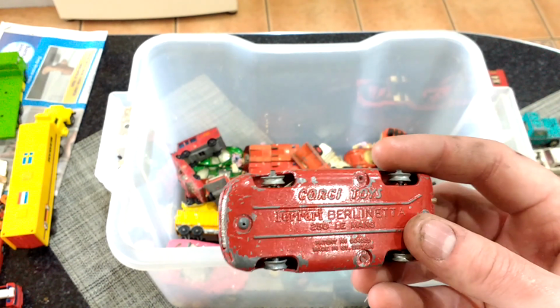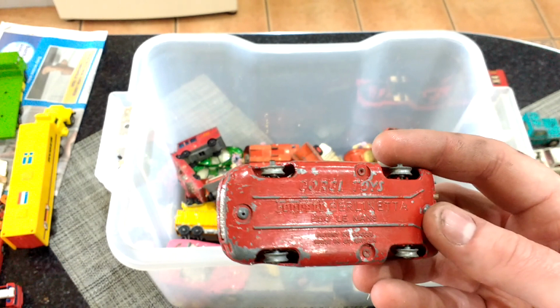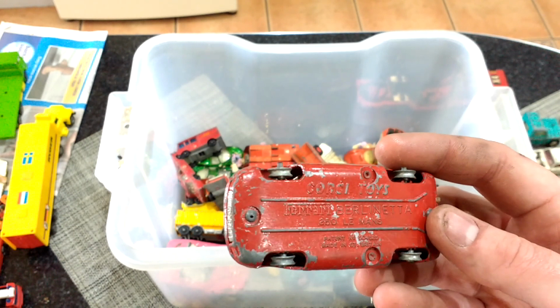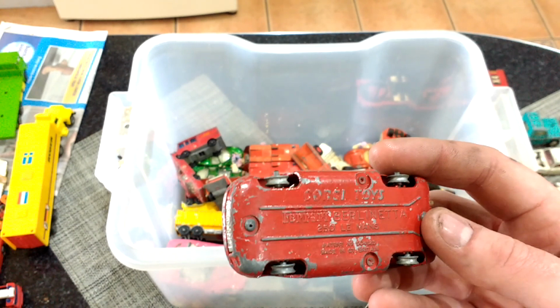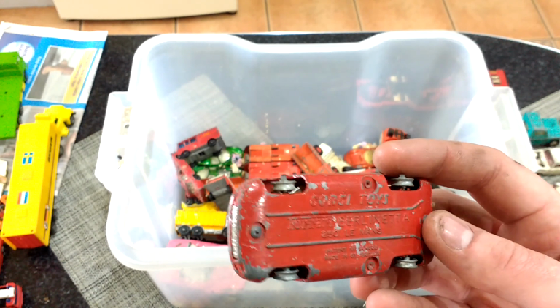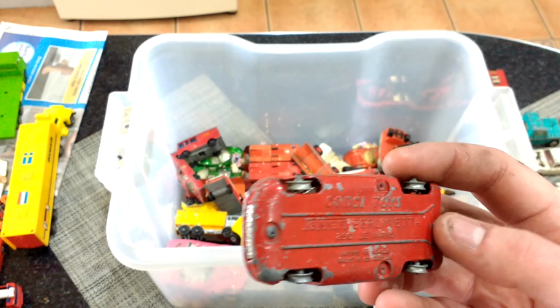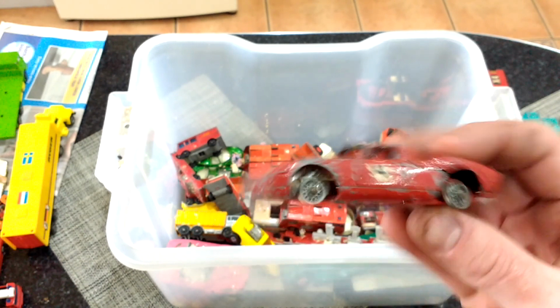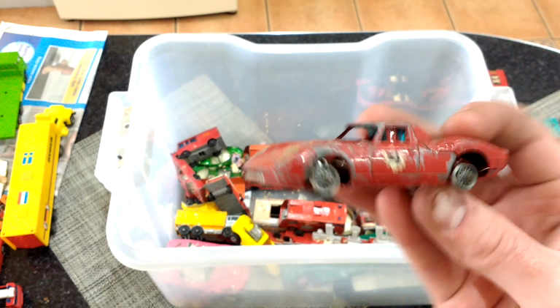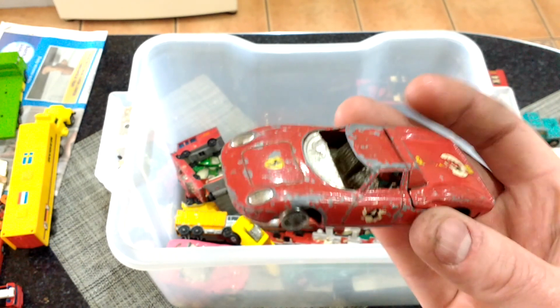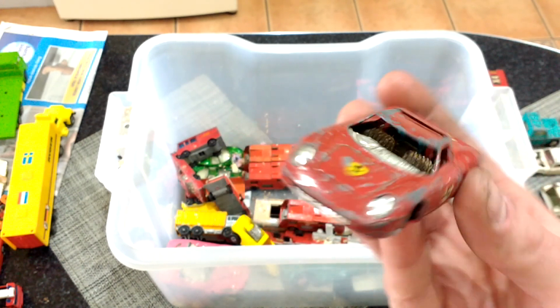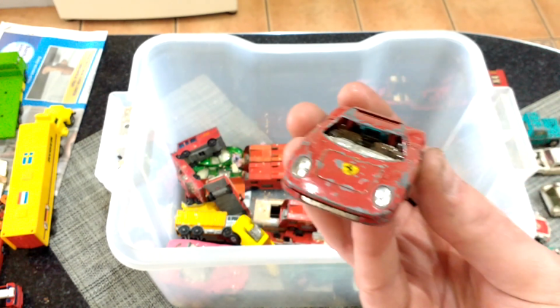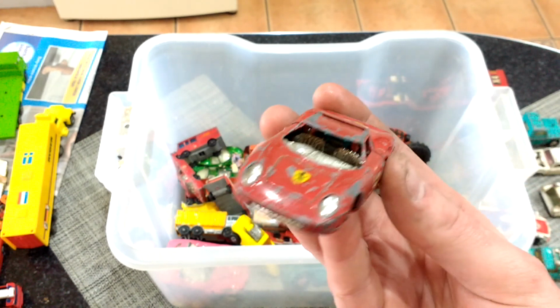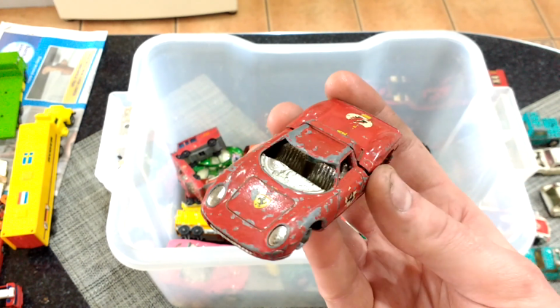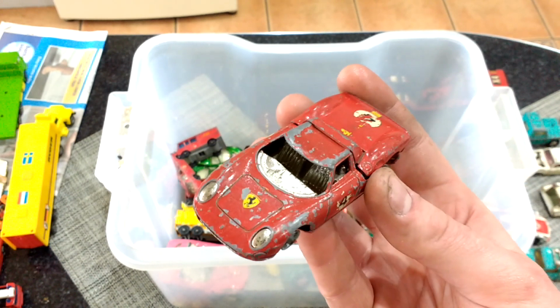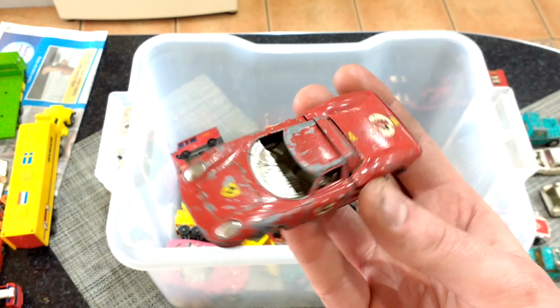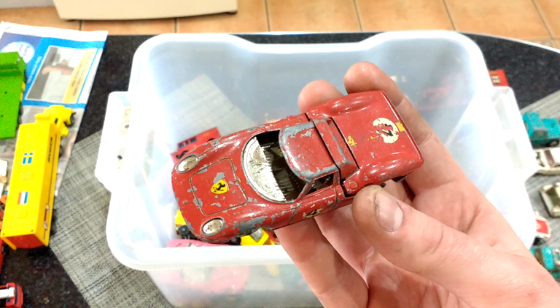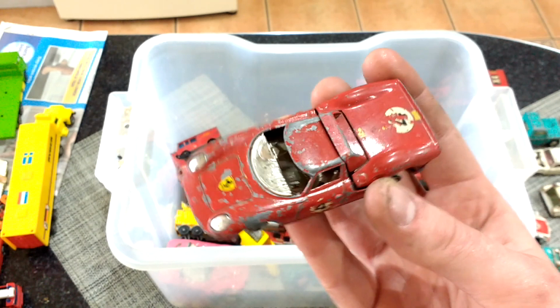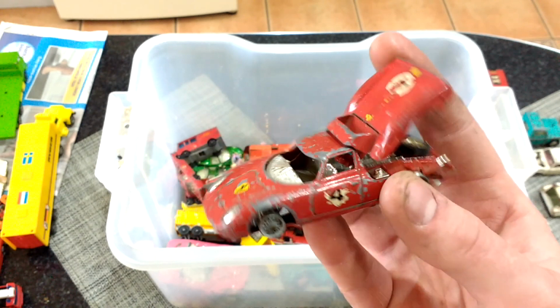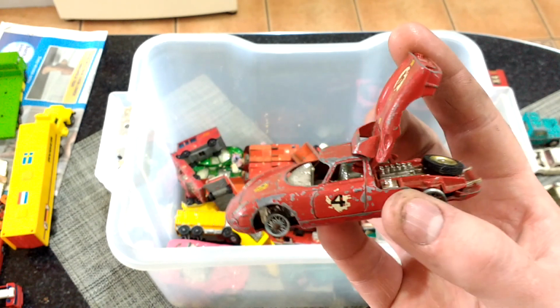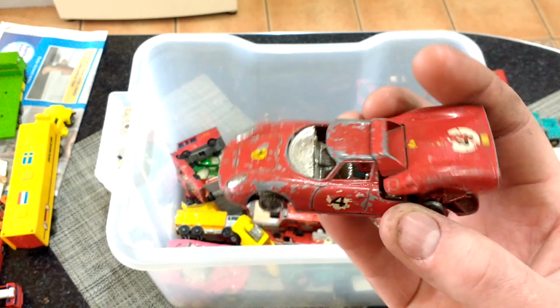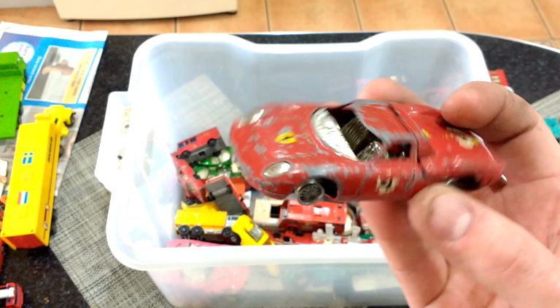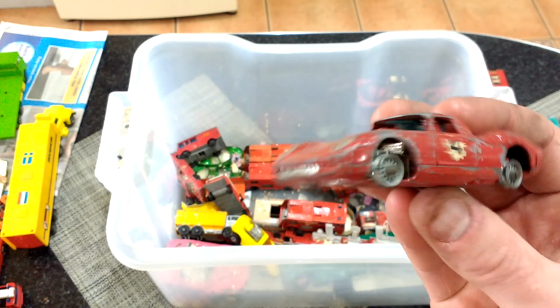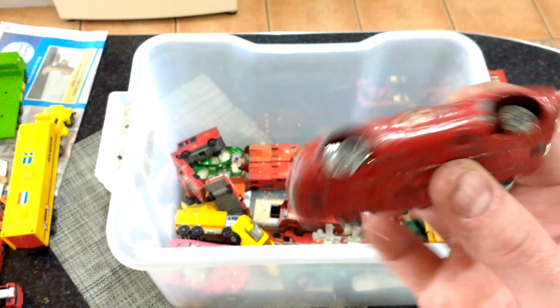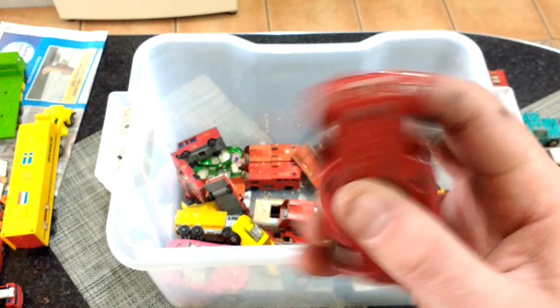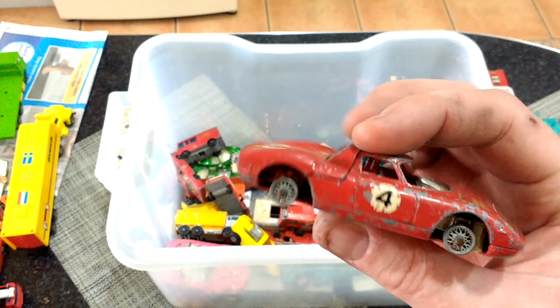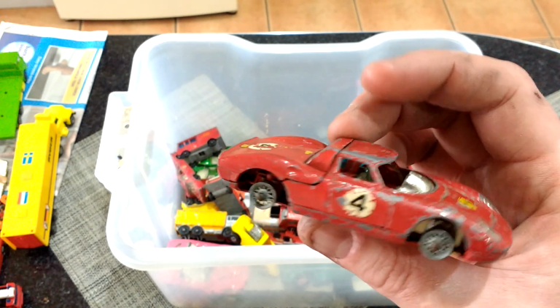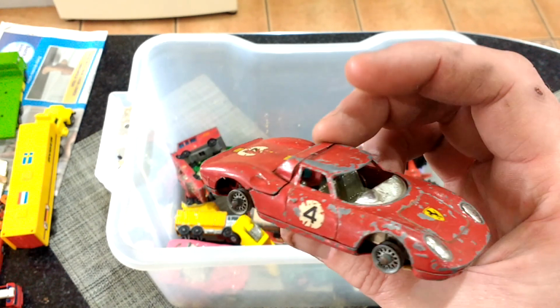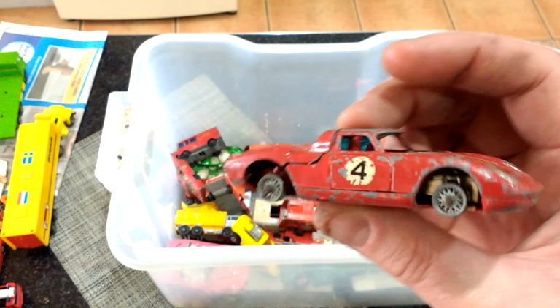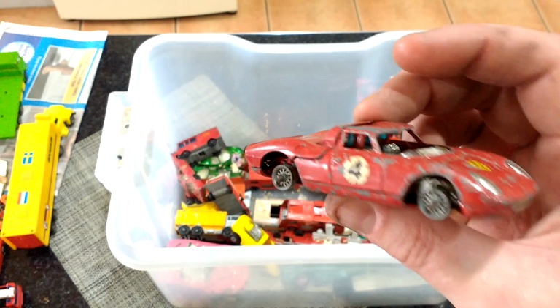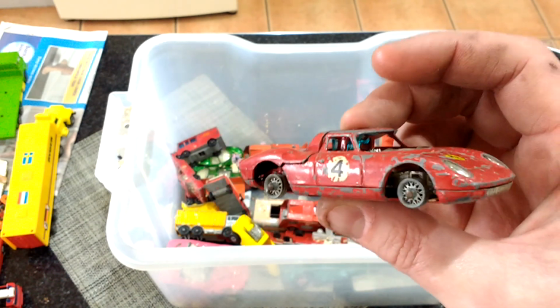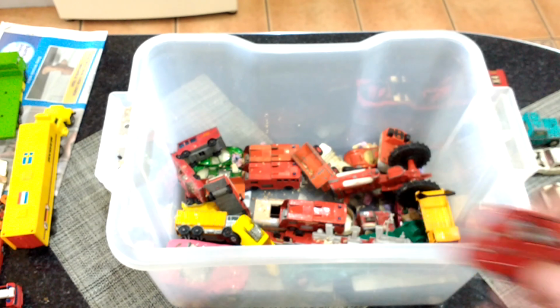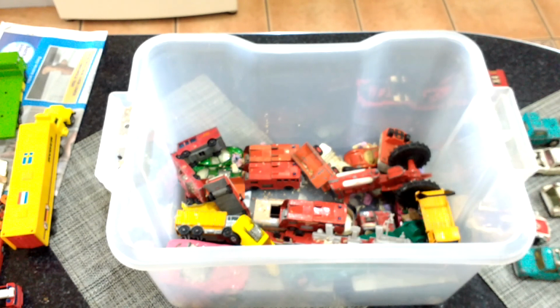Ferrari — 250 Le Mans — glass is missing out of it, and the paintwork's not brilliant on it either. It's a shame.